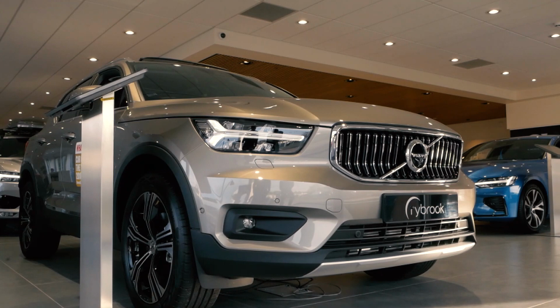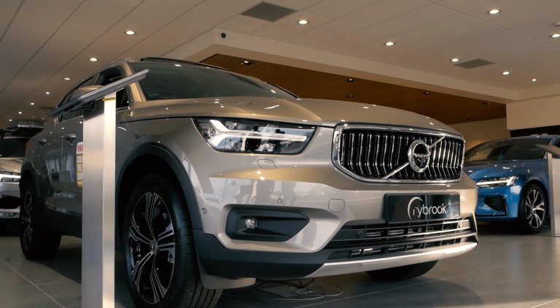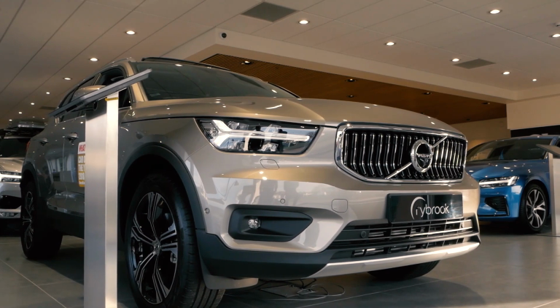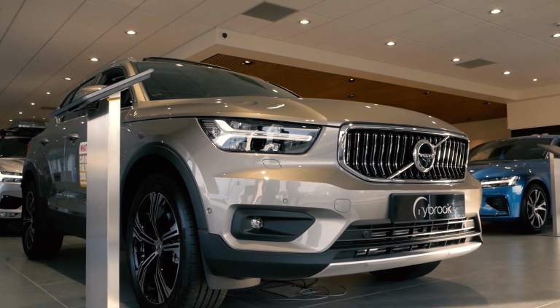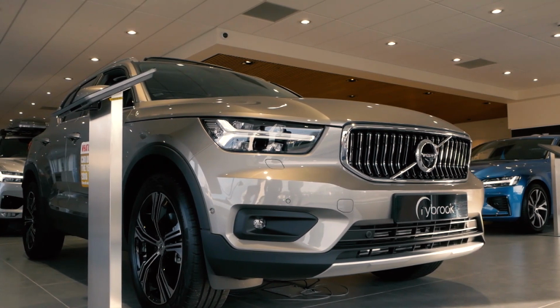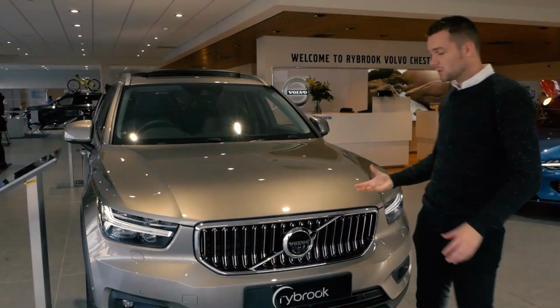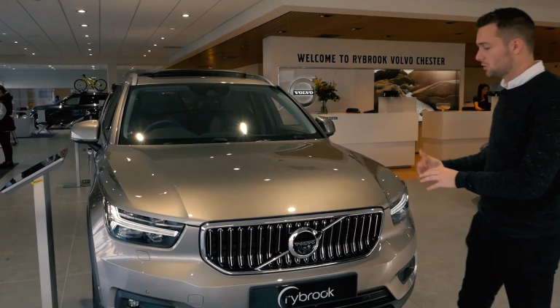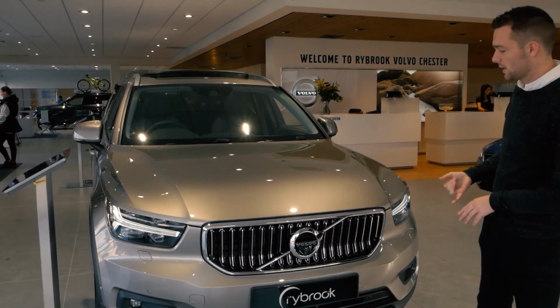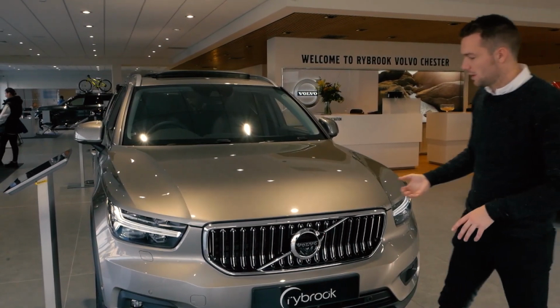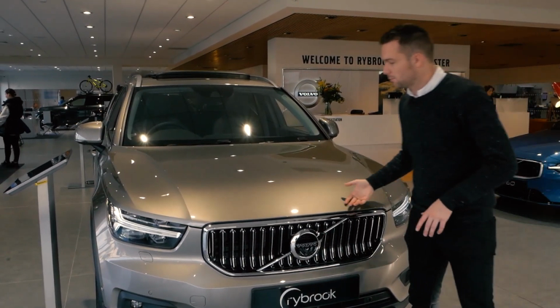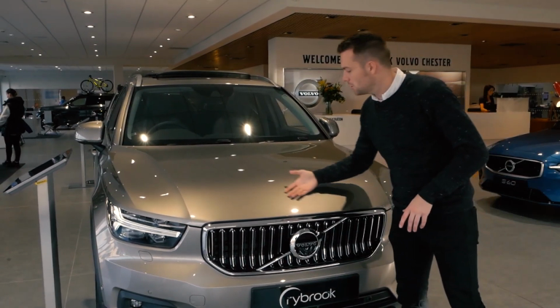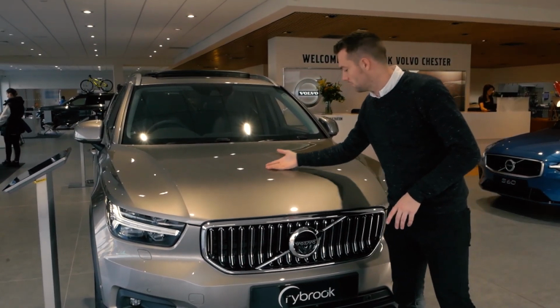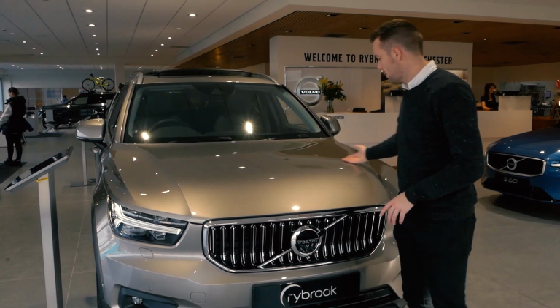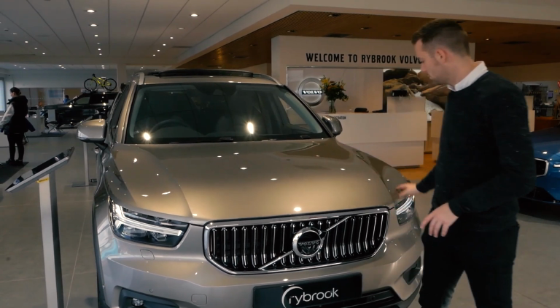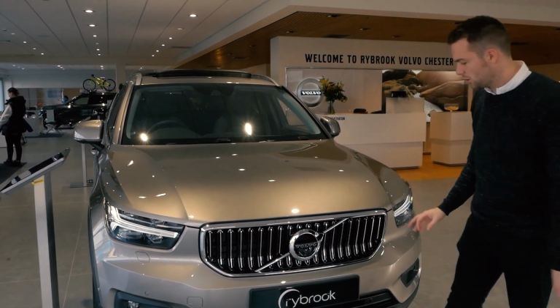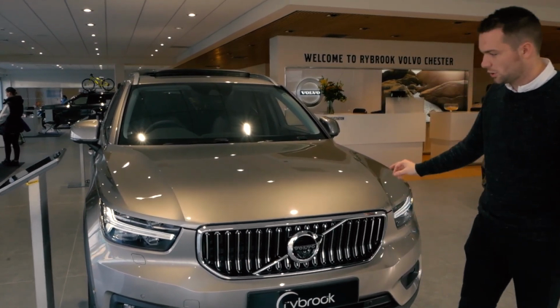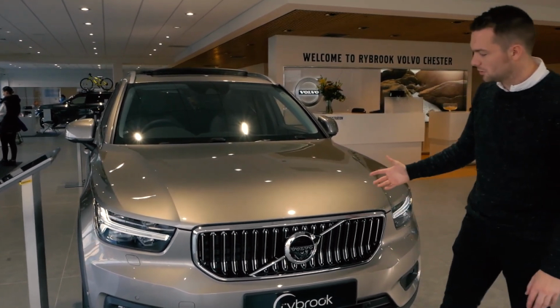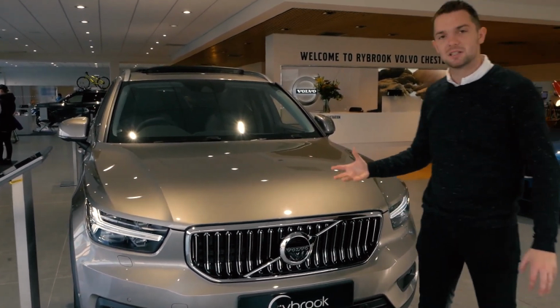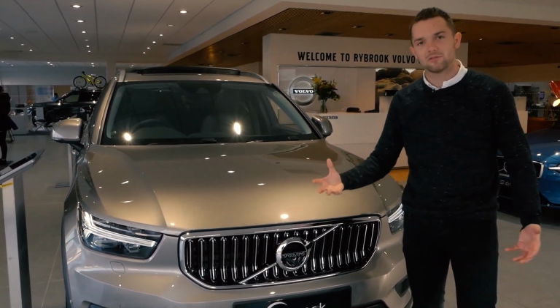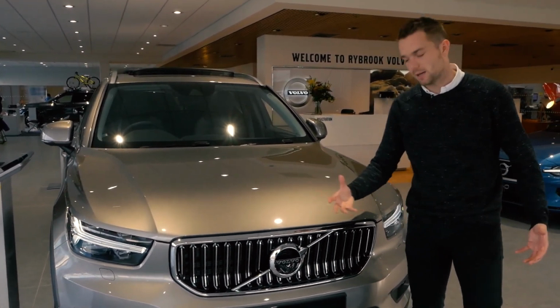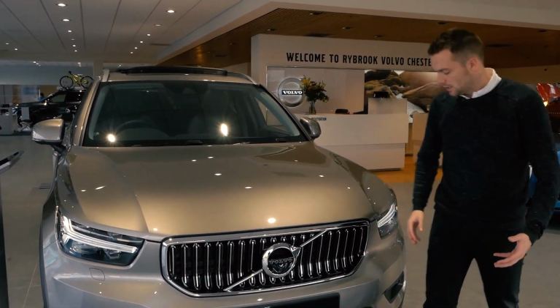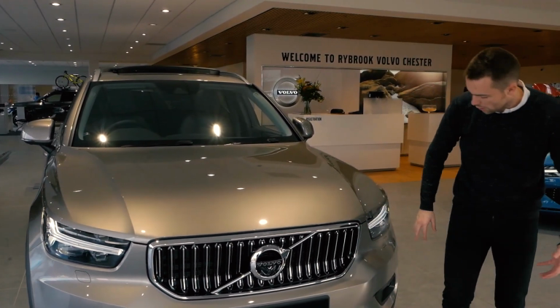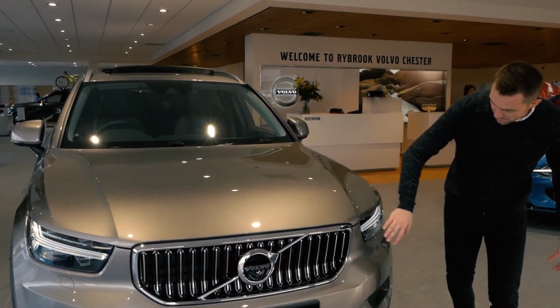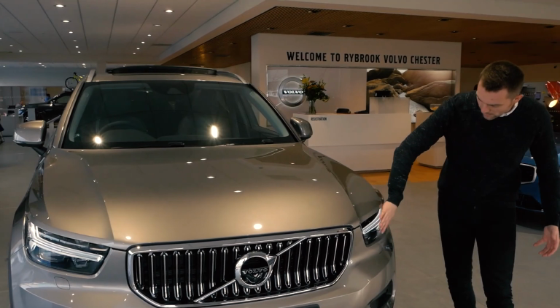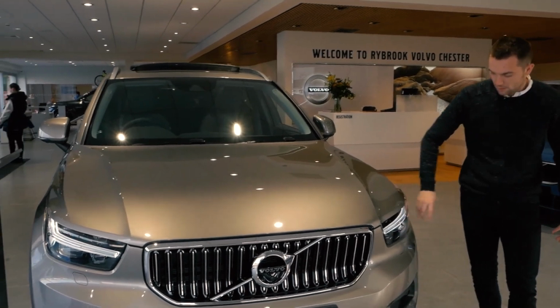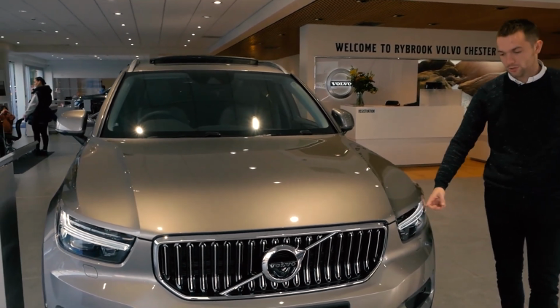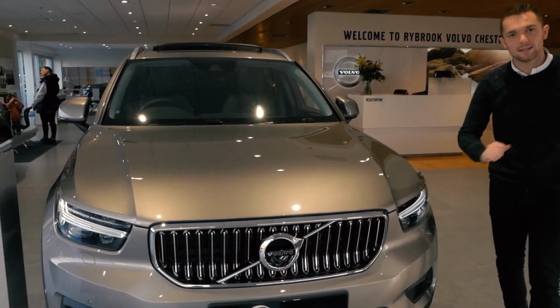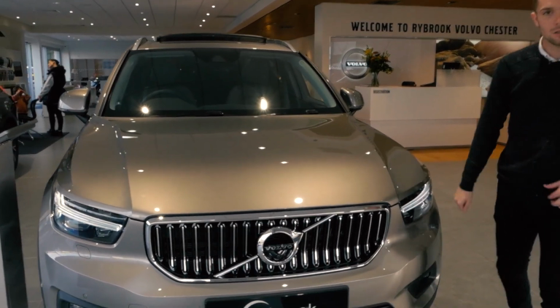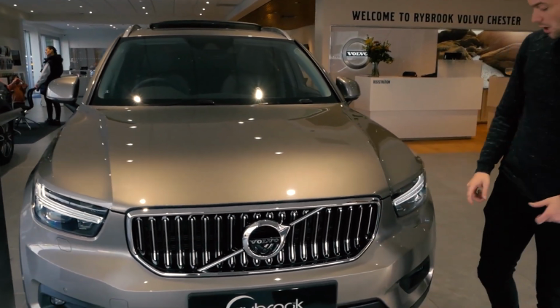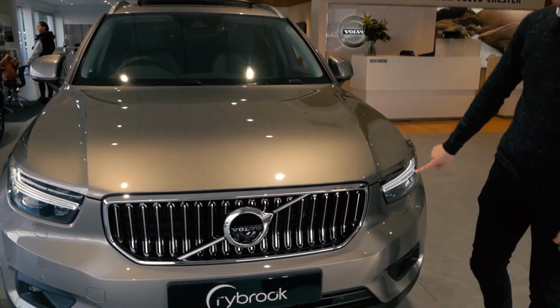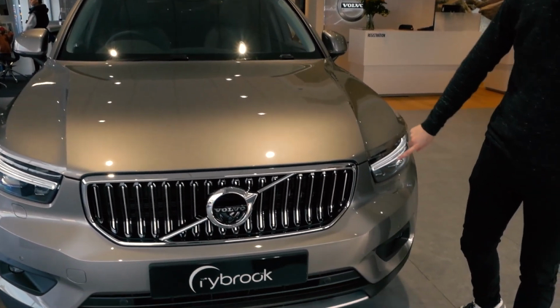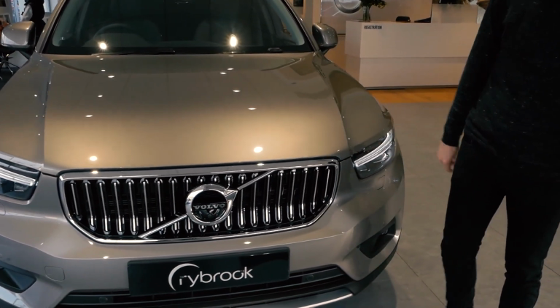So as I've mentioned, this is the Inscription. The Inscription gets you this beautiful paint, which is just stunning — a real deep metallic fleck to it. You've still got the Thor Hammer front LED lights, which I love. They're amazing.